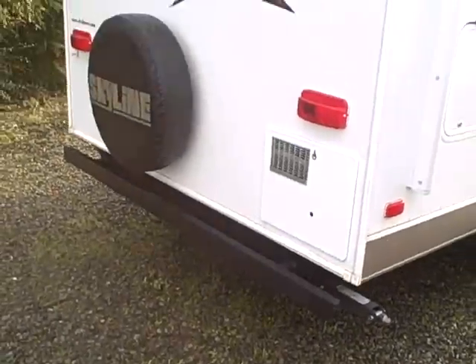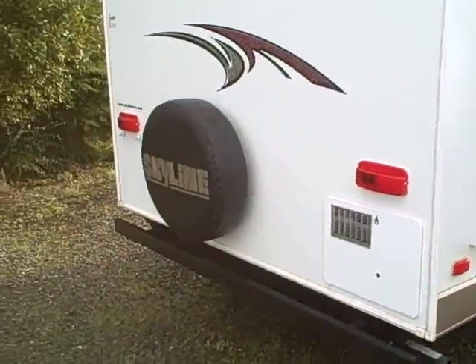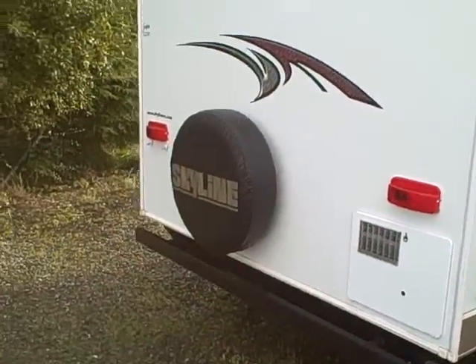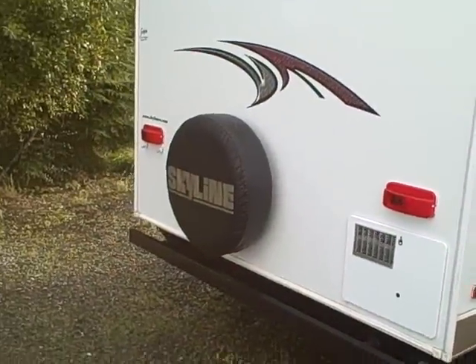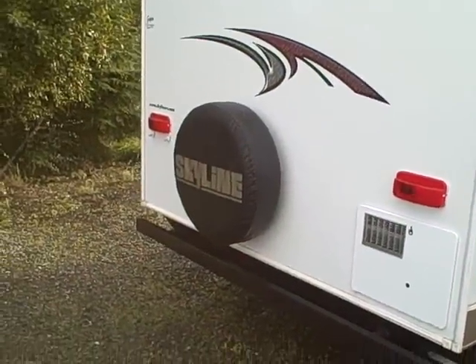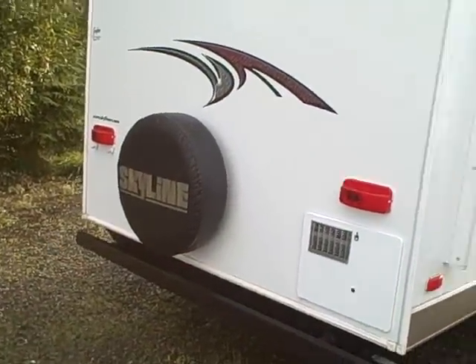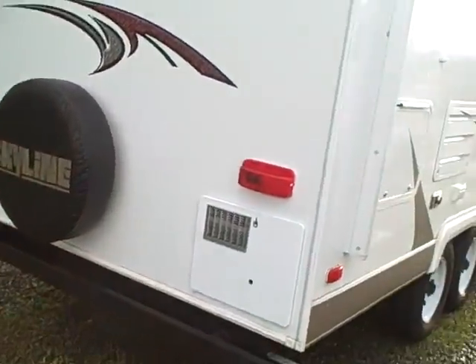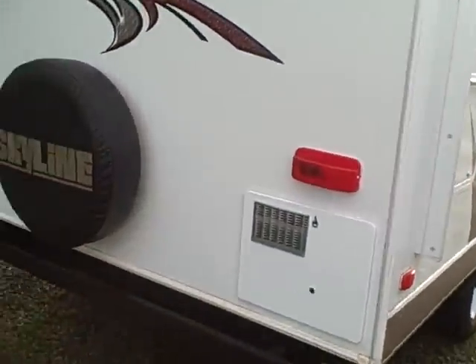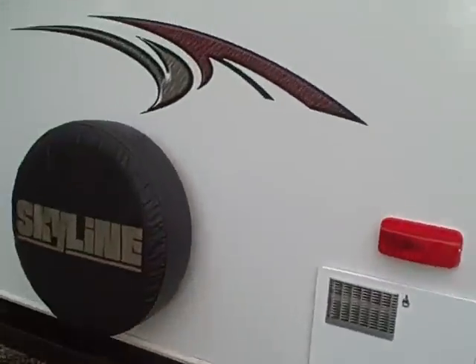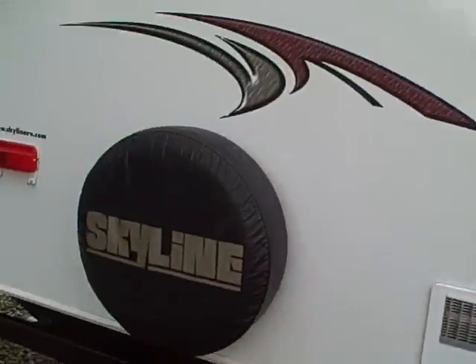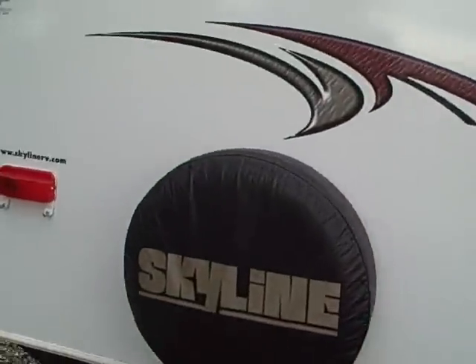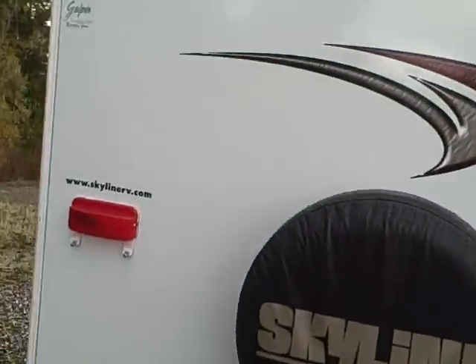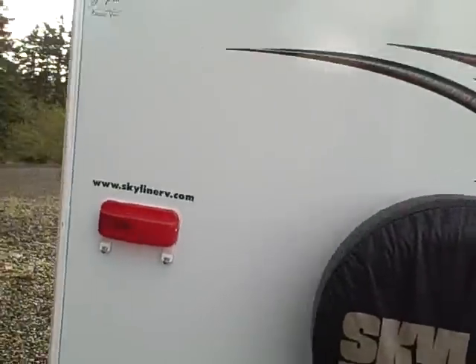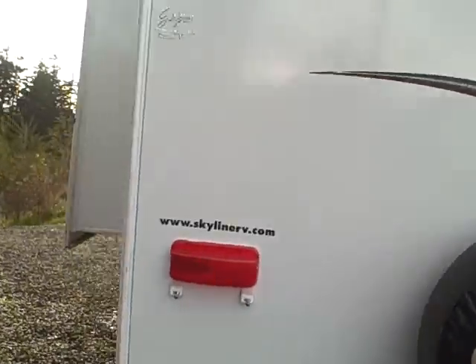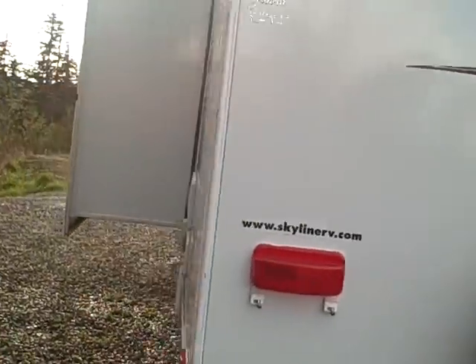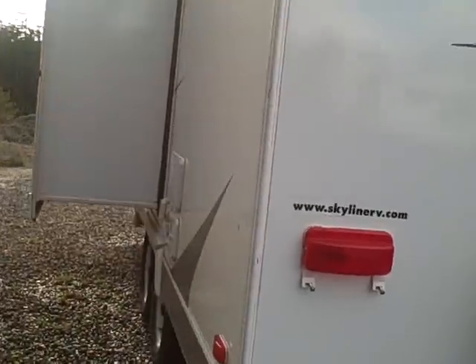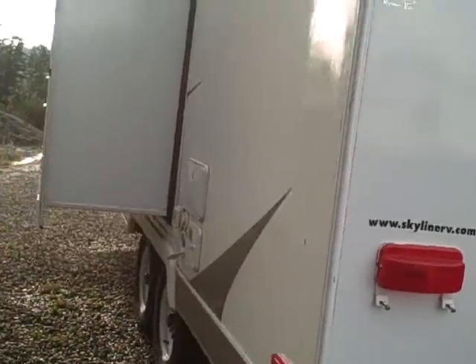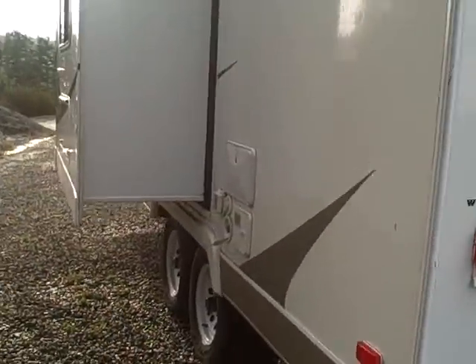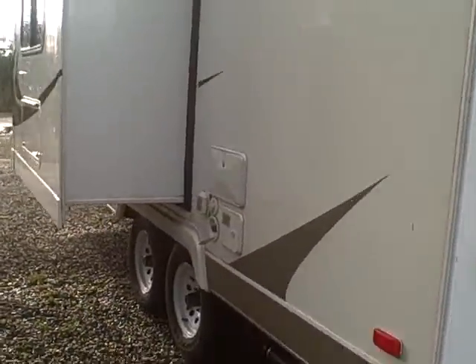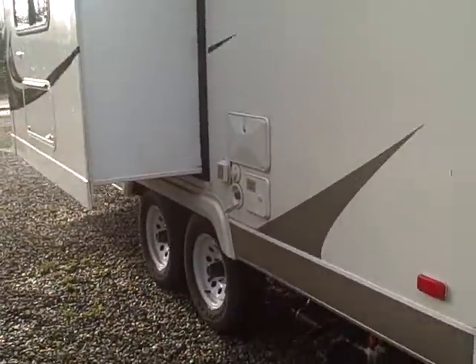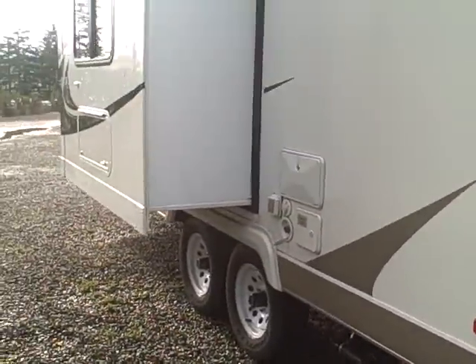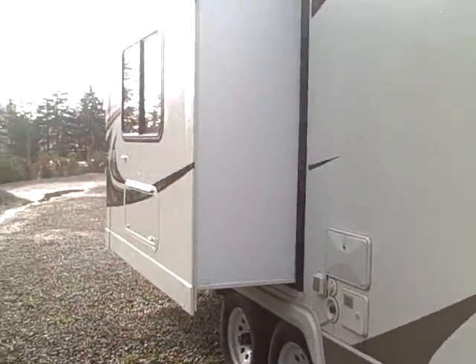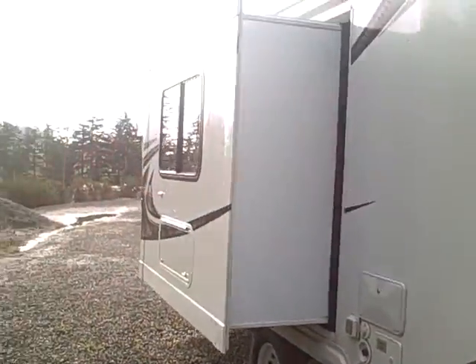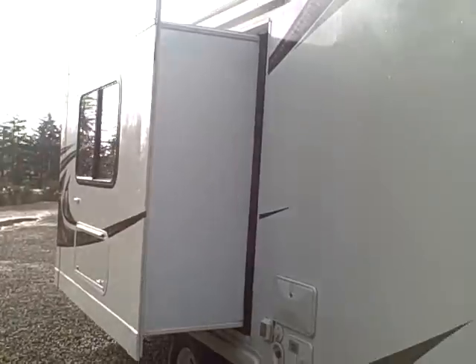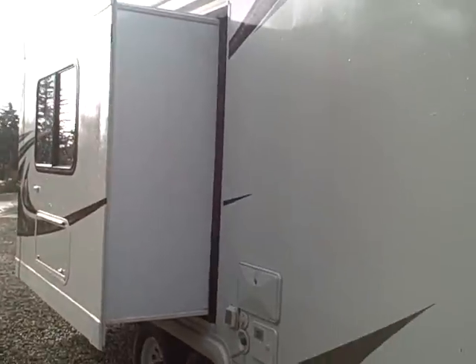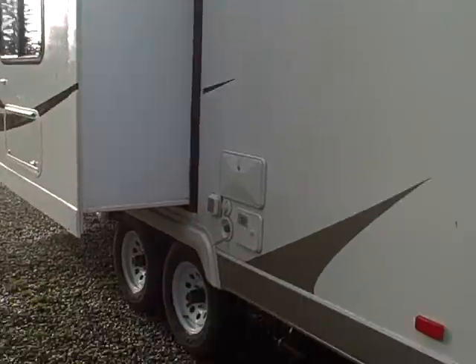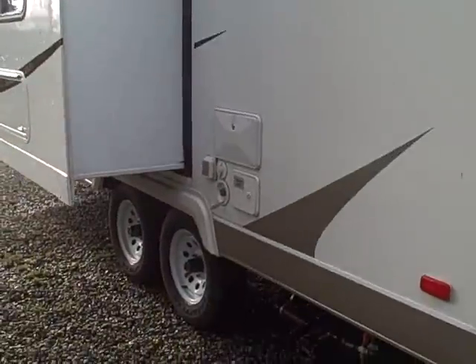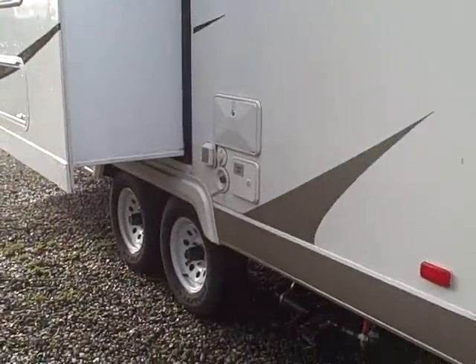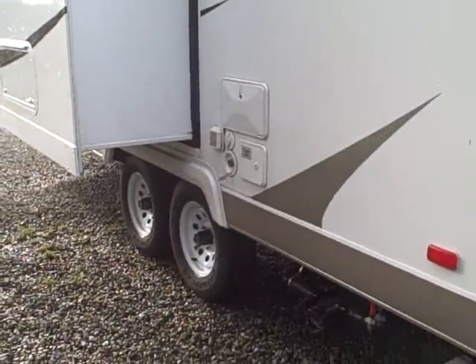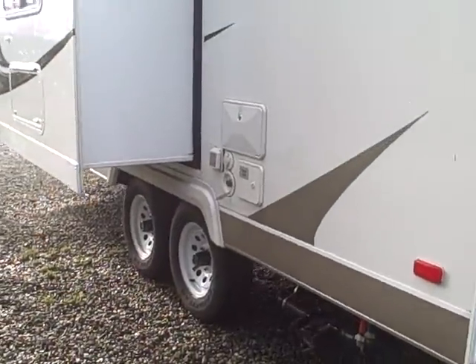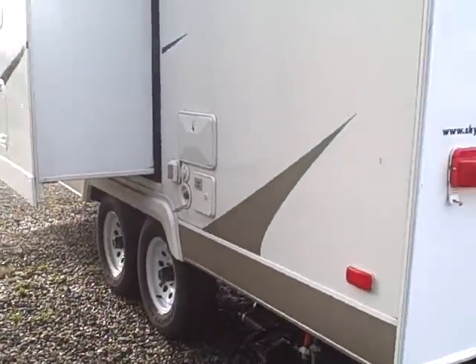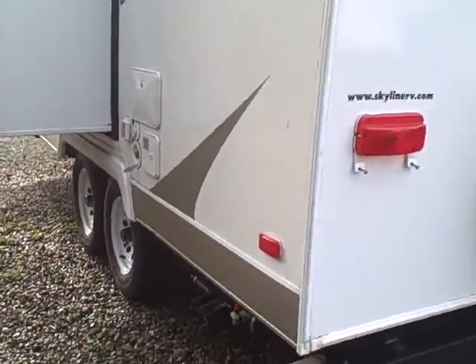In the back we've got the spare tire, and I'm just going to walk around the entire length here to give you a 360 view of this trailer. There's also an outside shower back here, as well as a sewer hose storage compartment on the side.